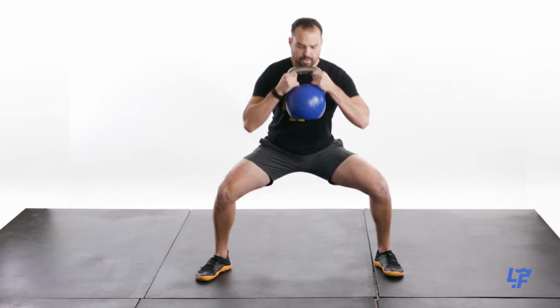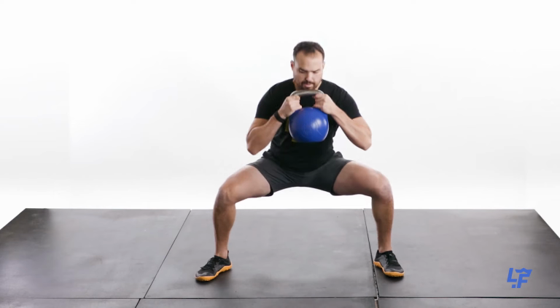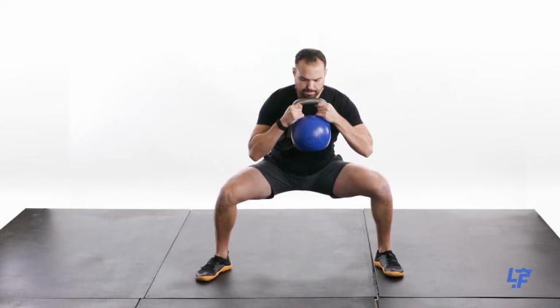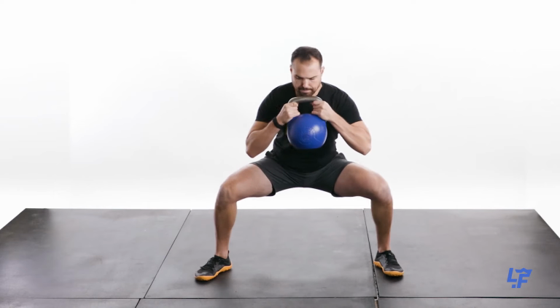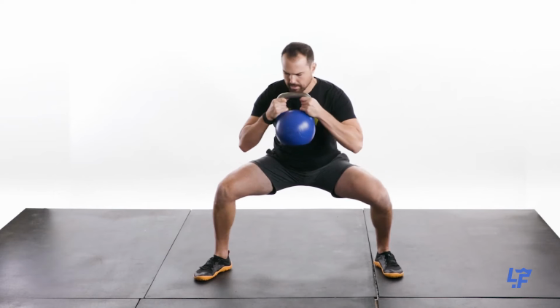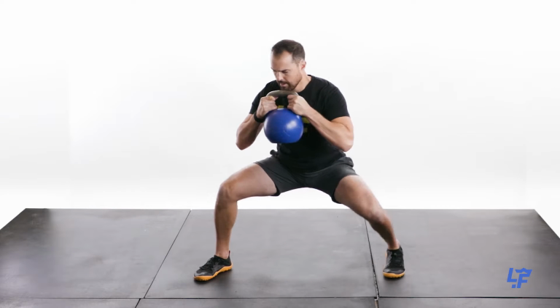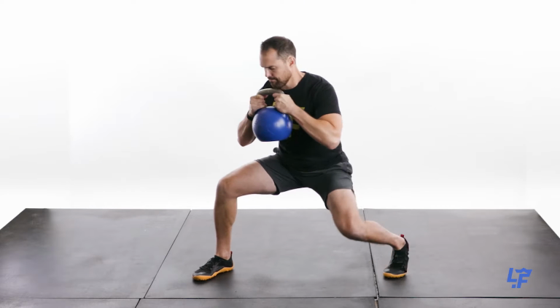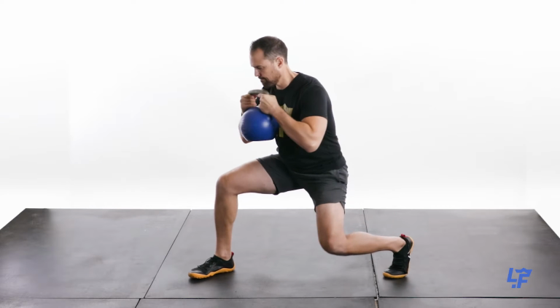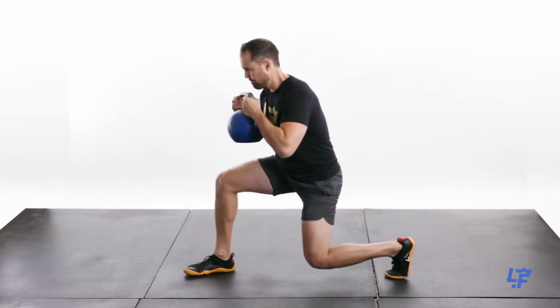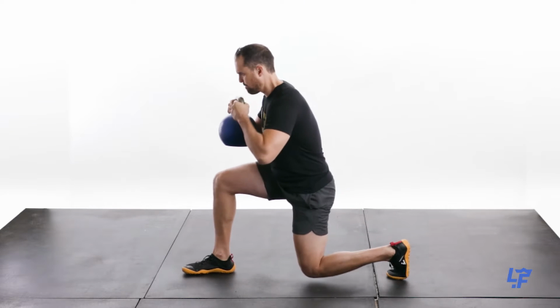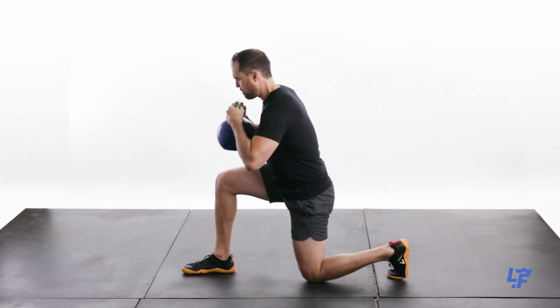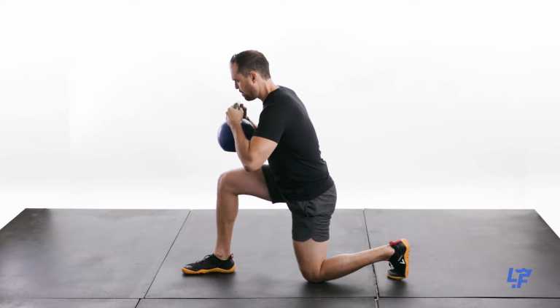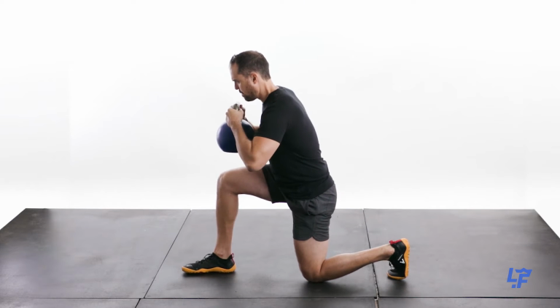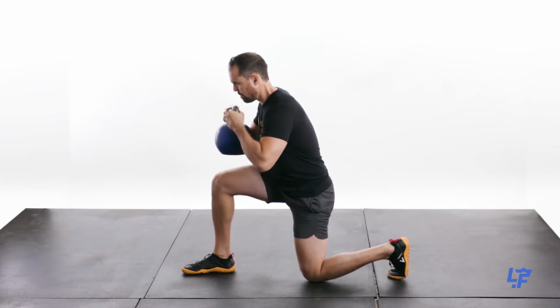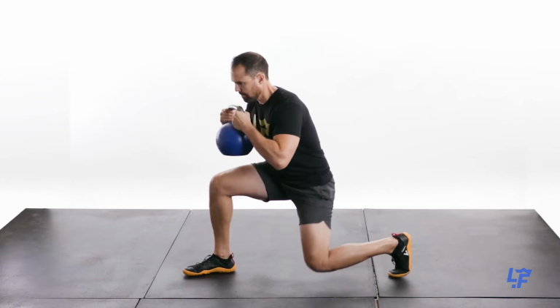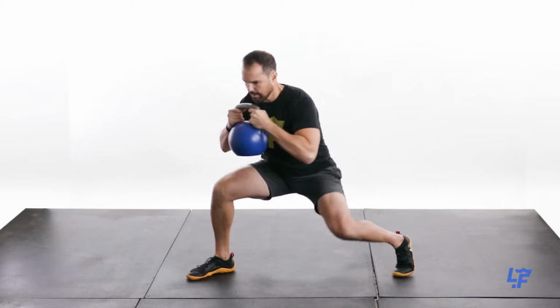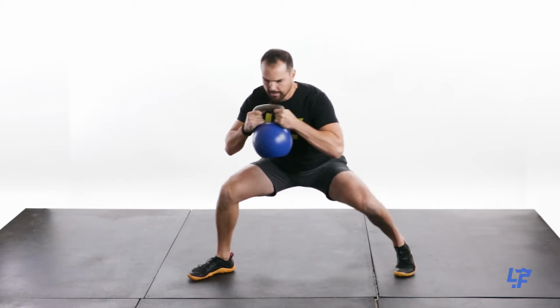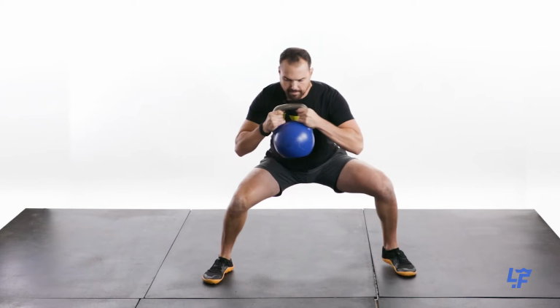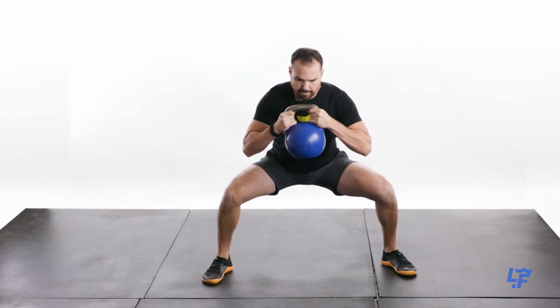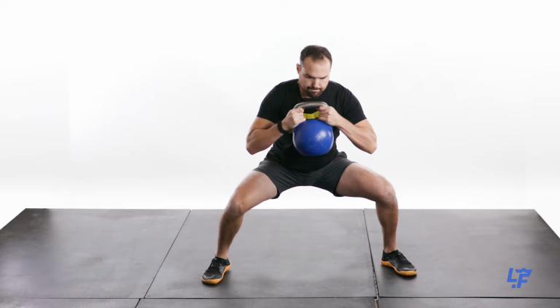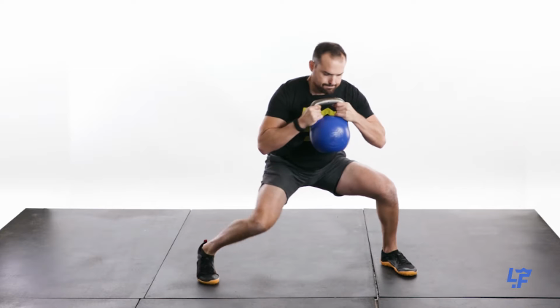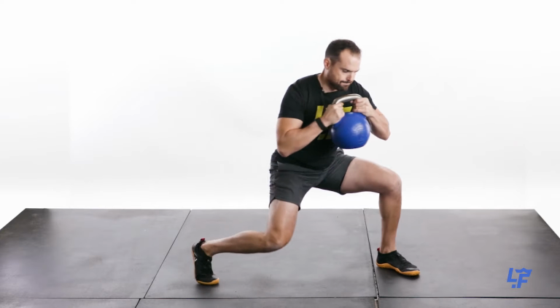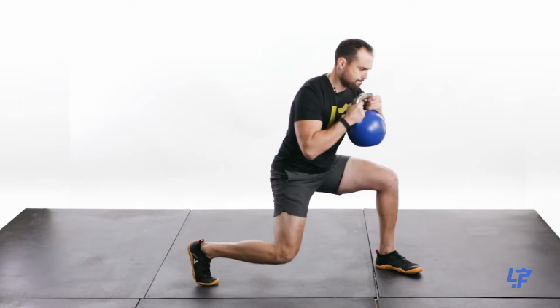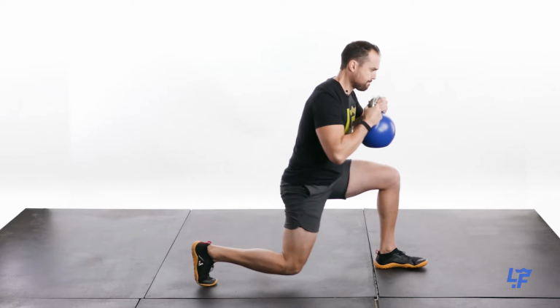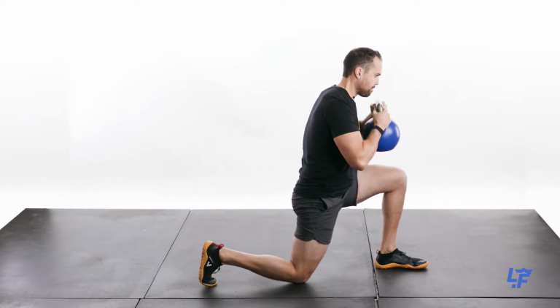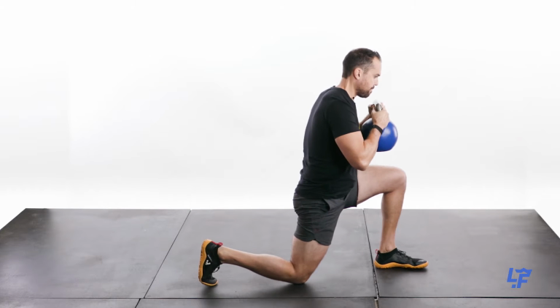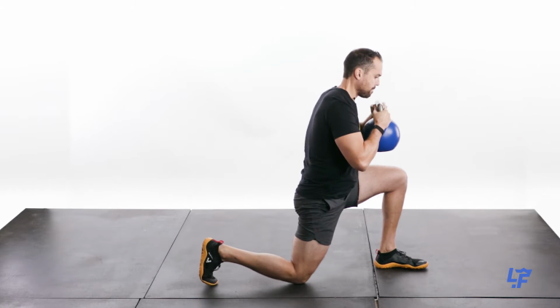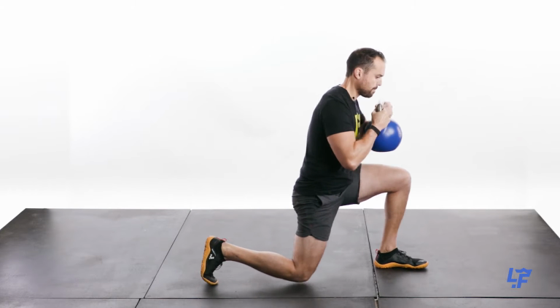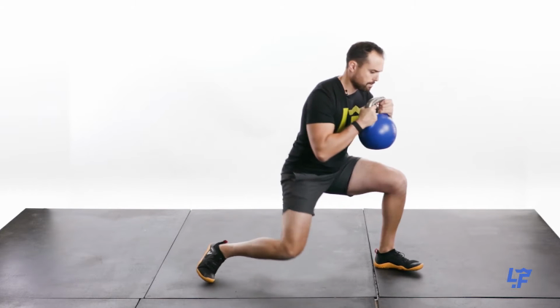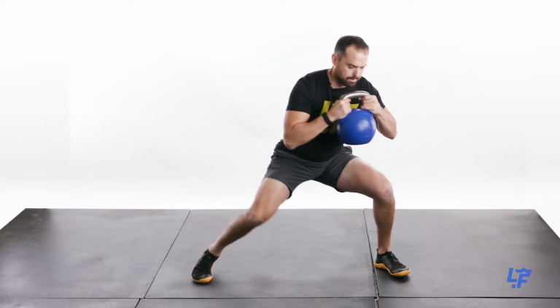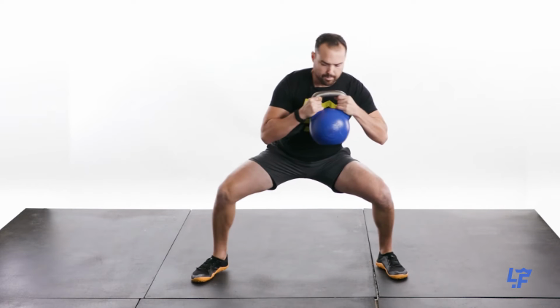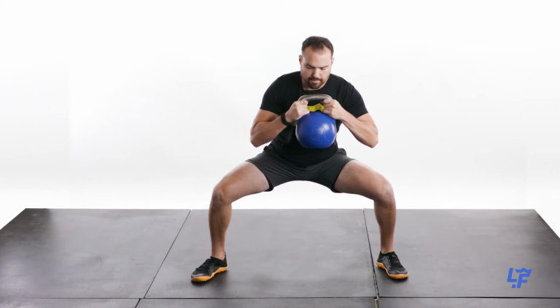Rotating lunge. You can do this loaded or unloaded. What you're going to do is get into a wide squat and get down nice and low.